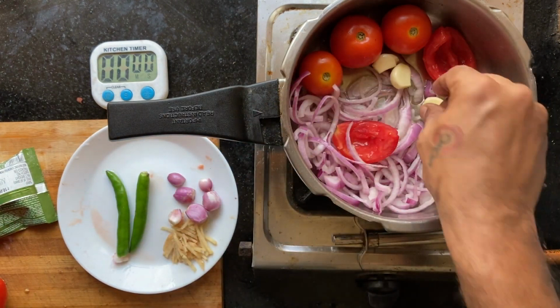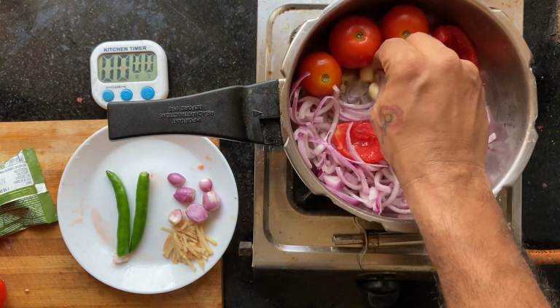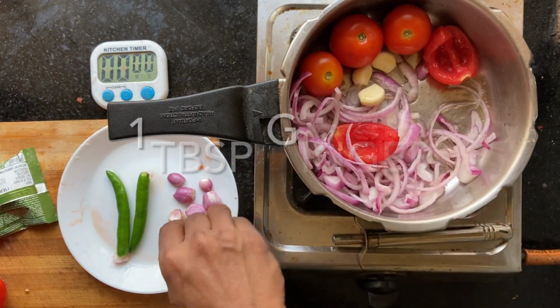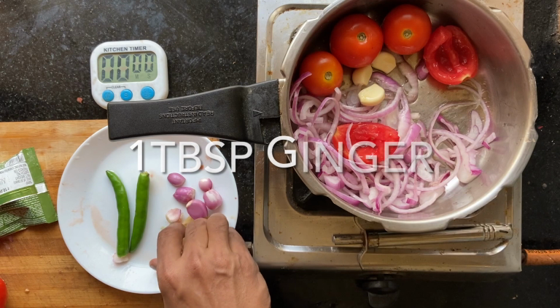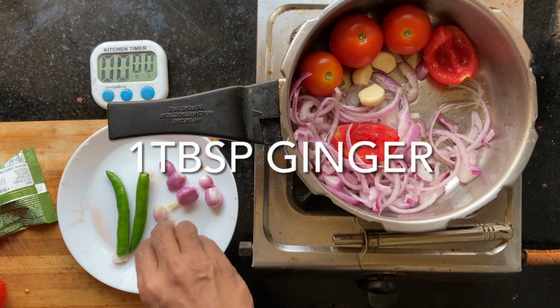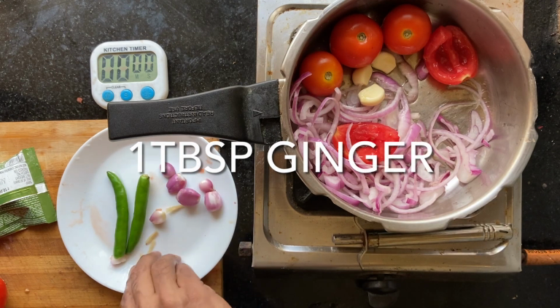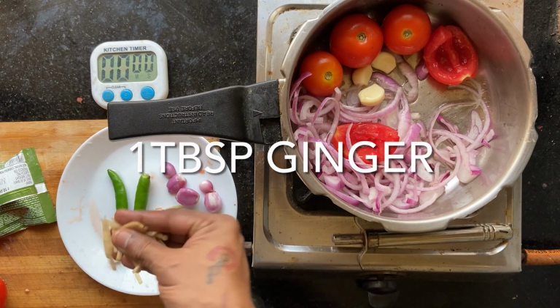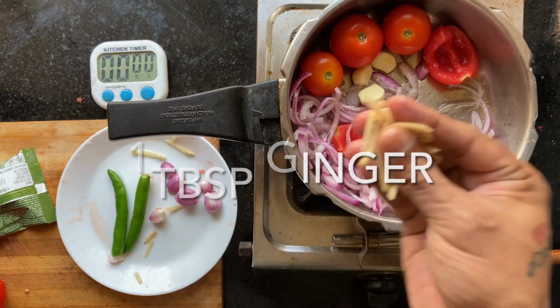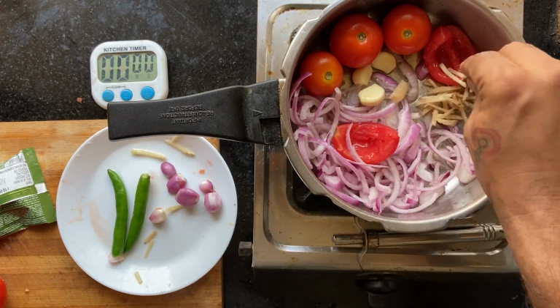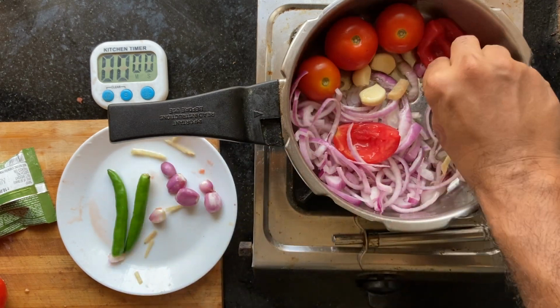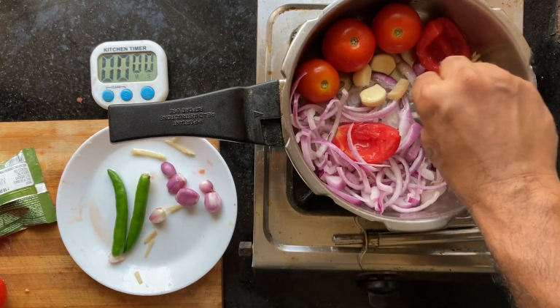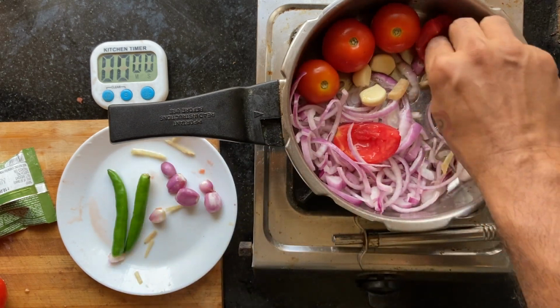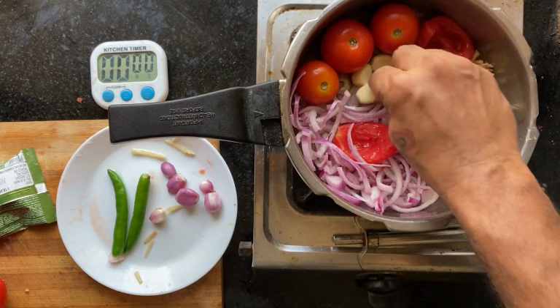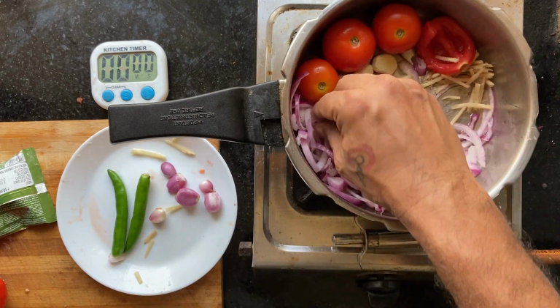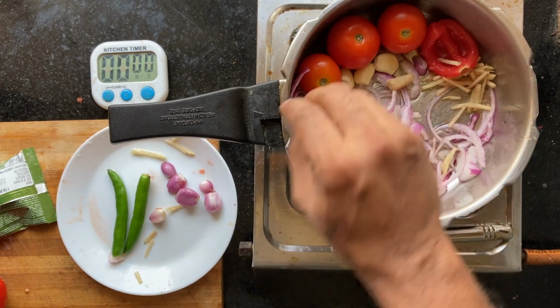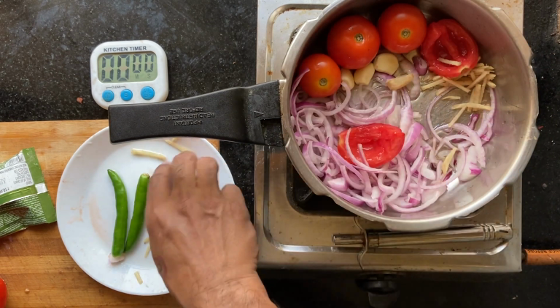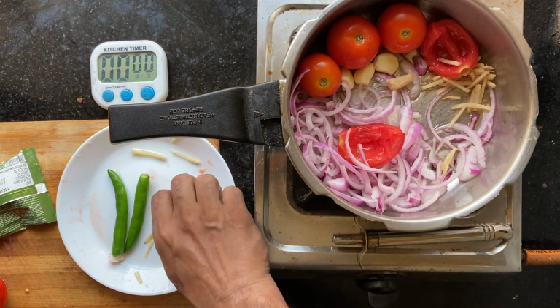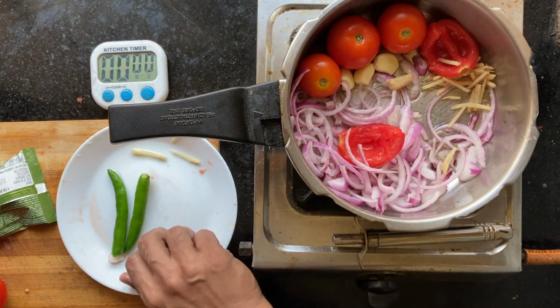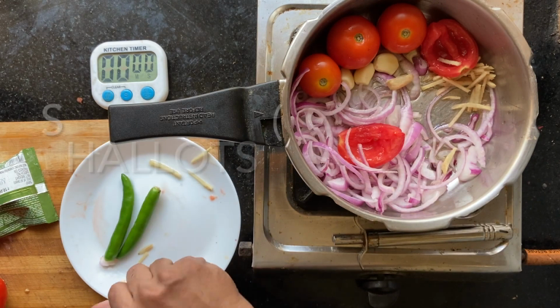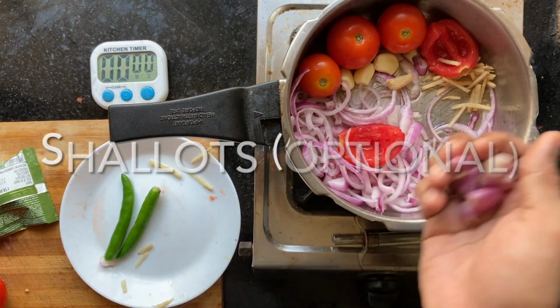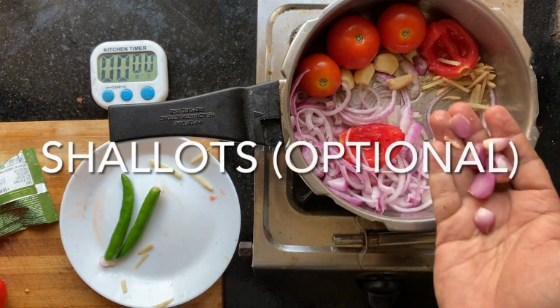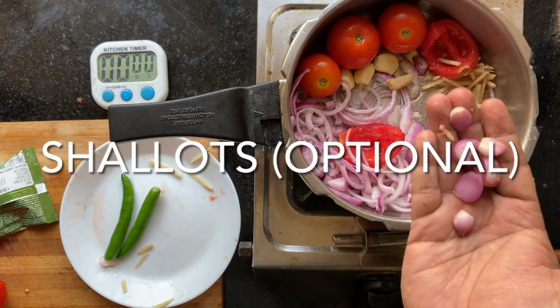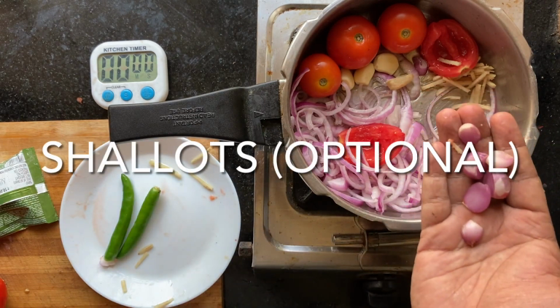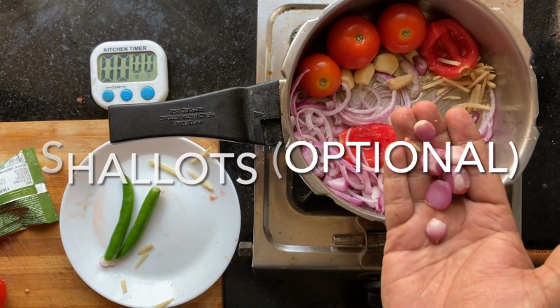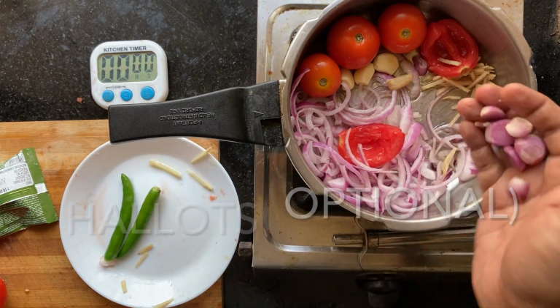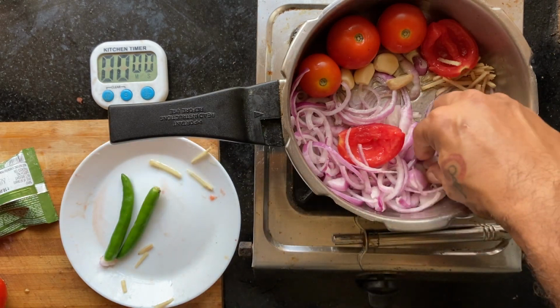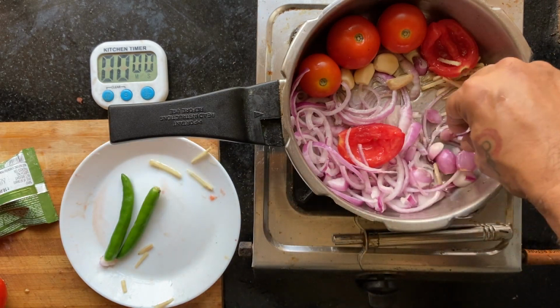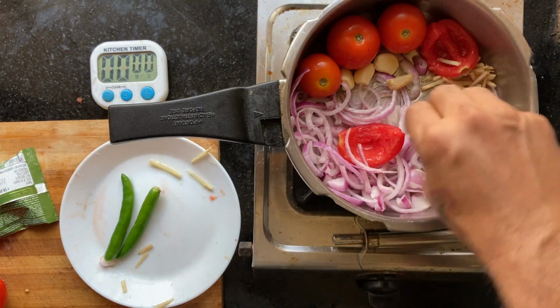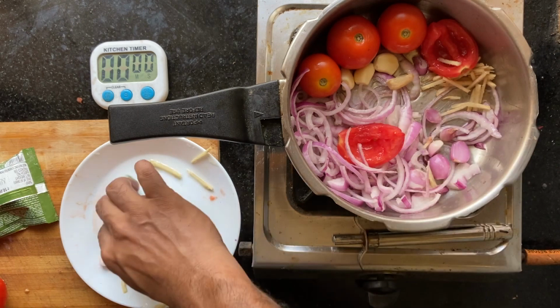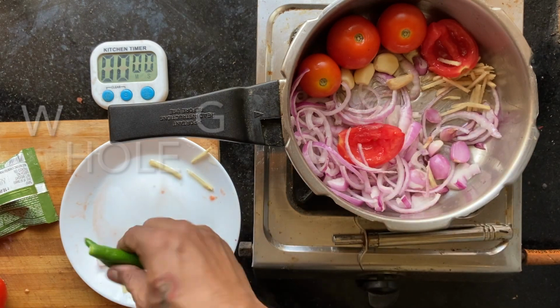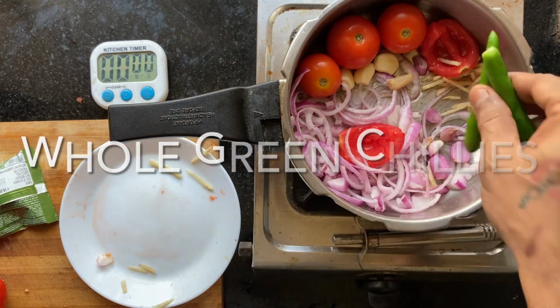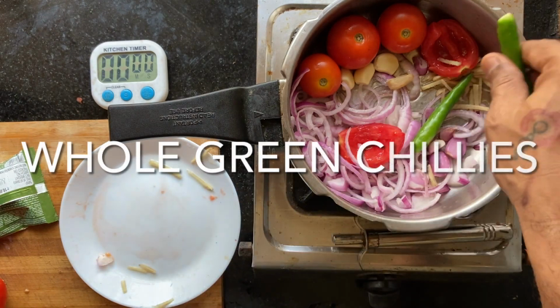Garlic cloves, finely chopped ginger — ensure that all of them are in a single layer and touch the bottom. Instead of onions, you can use shallots for an added flavor. Whole green chillies.